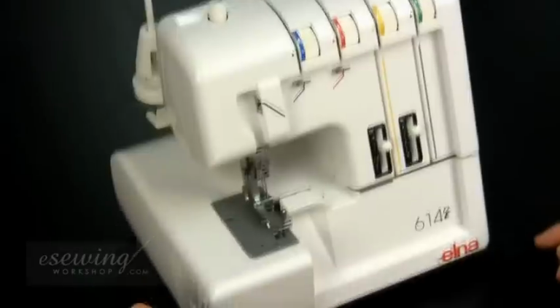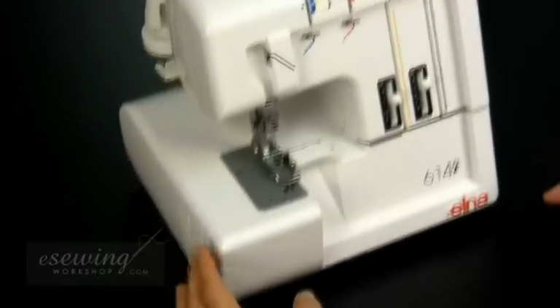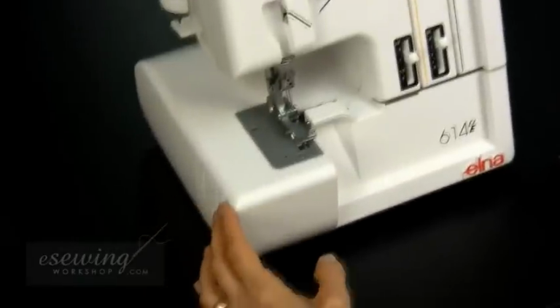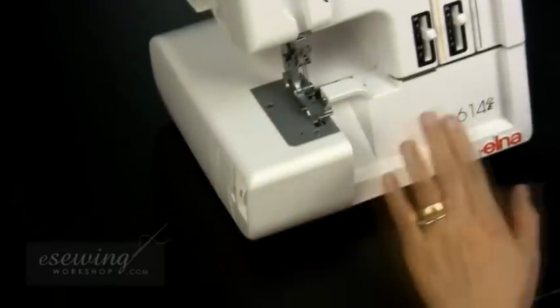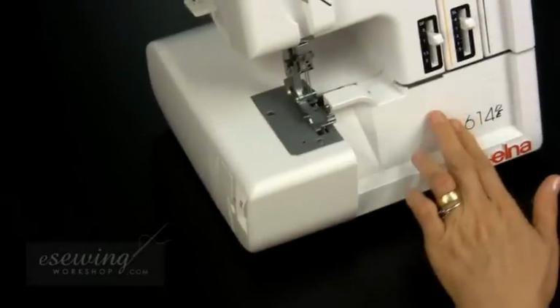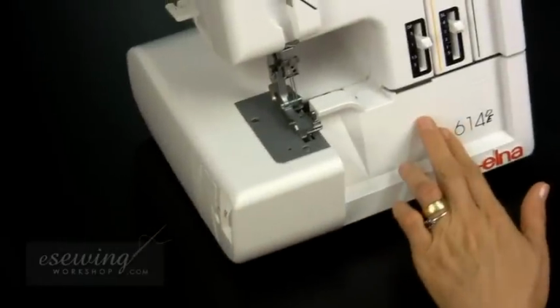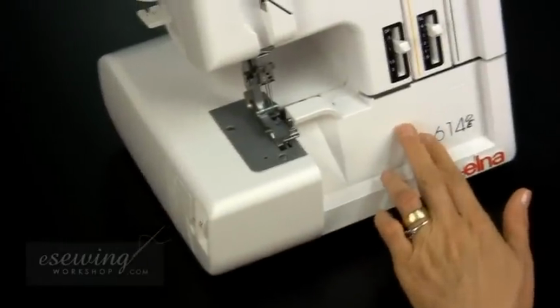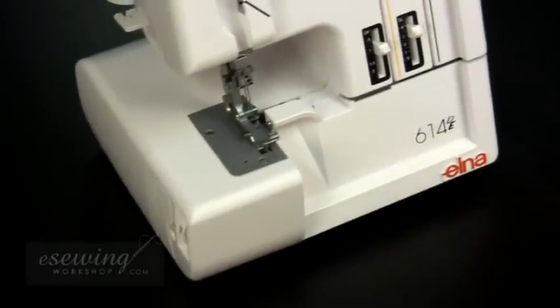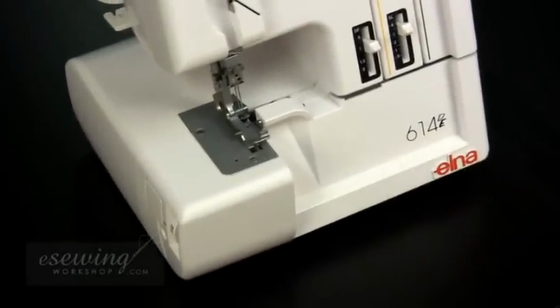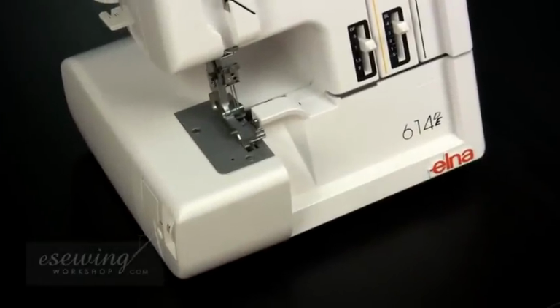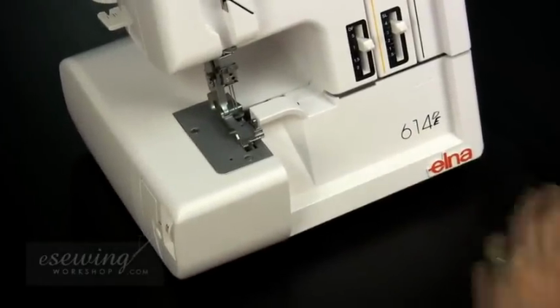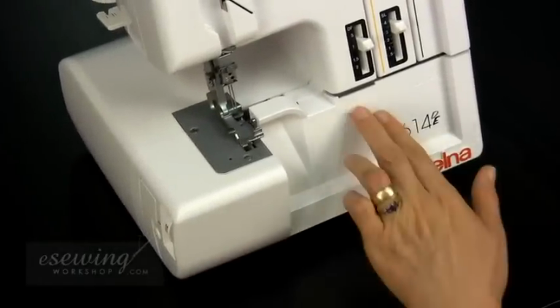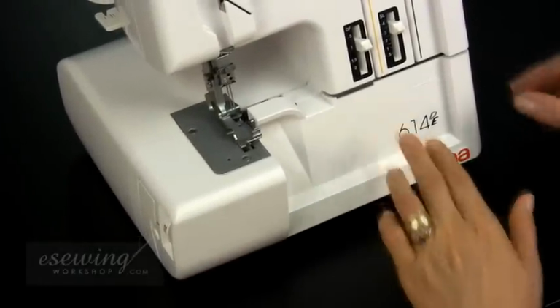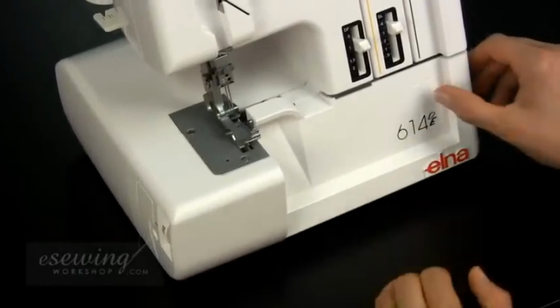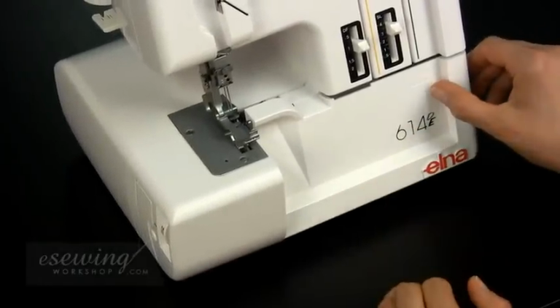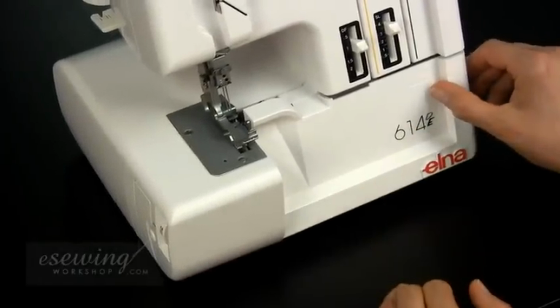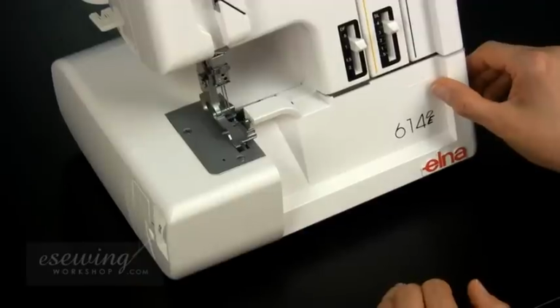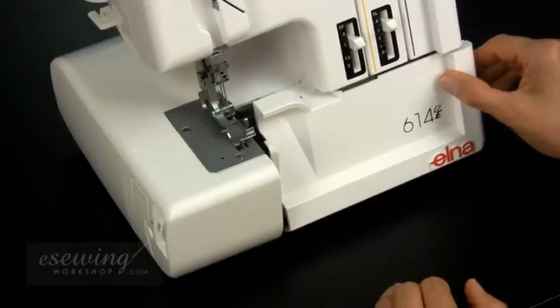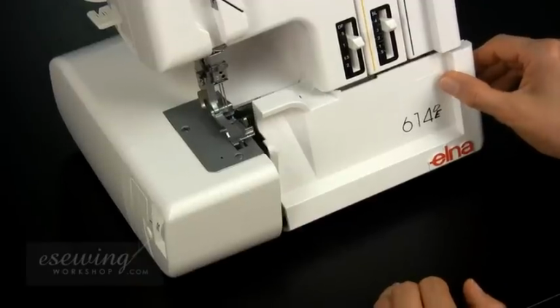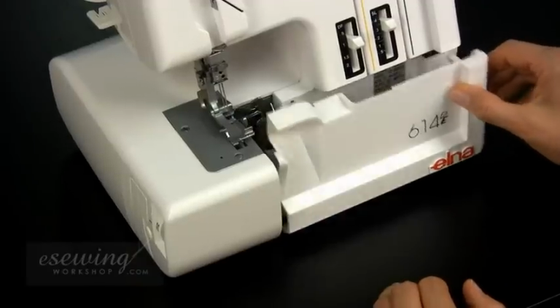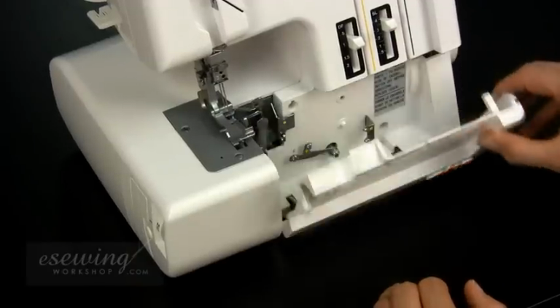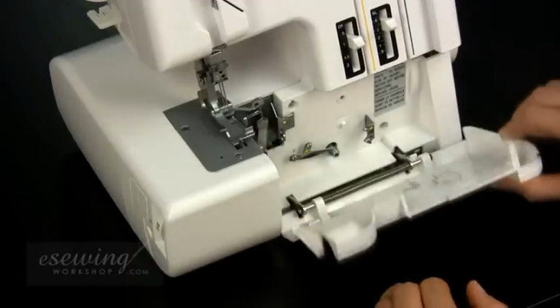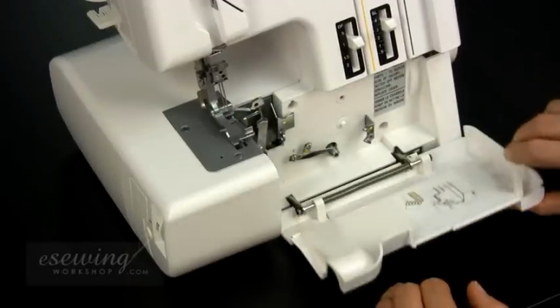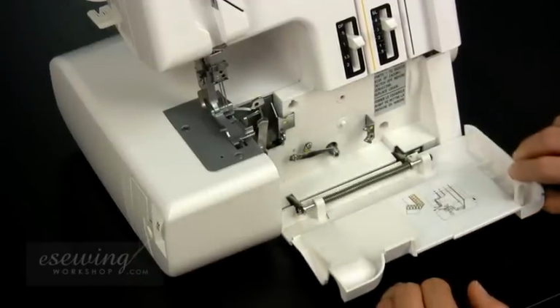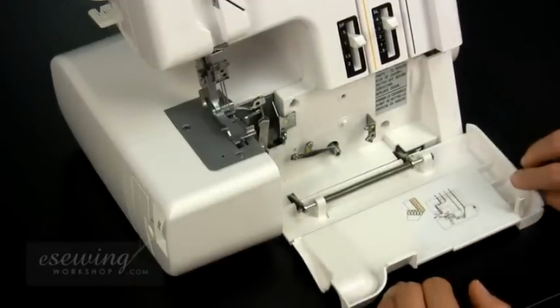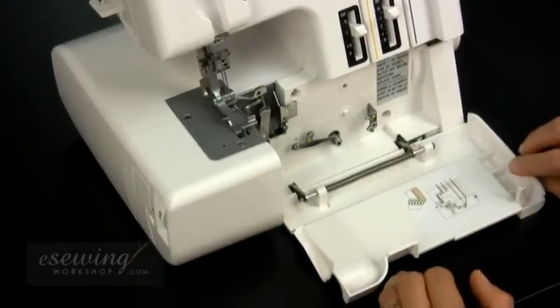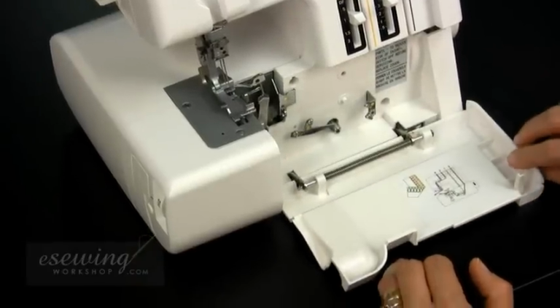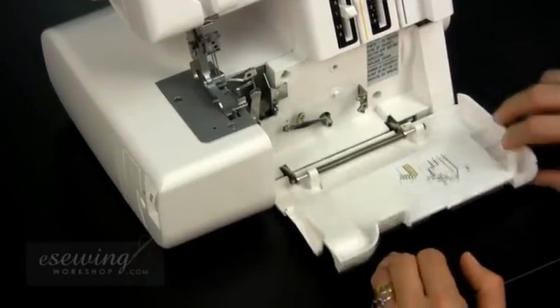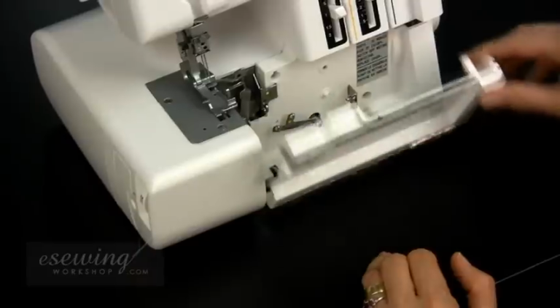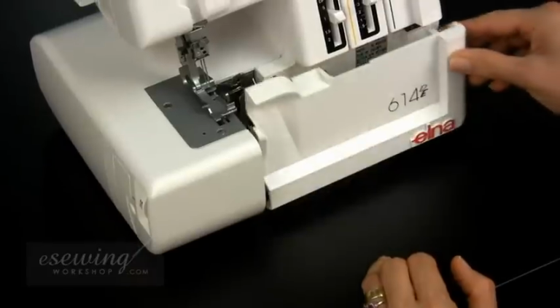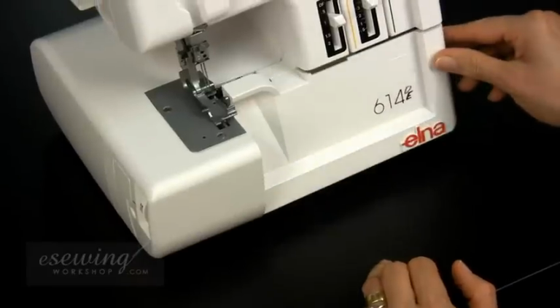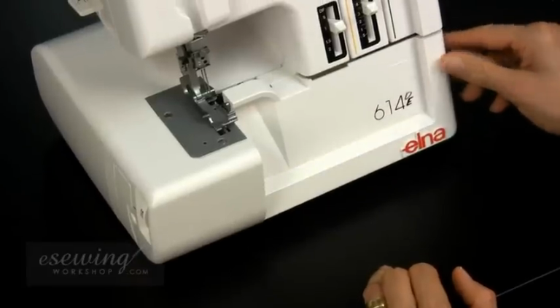This is the side cover. This is the front cover. The front cover opens by pulling it all the way to the right then towards you. It snaps closed by moving it up again.